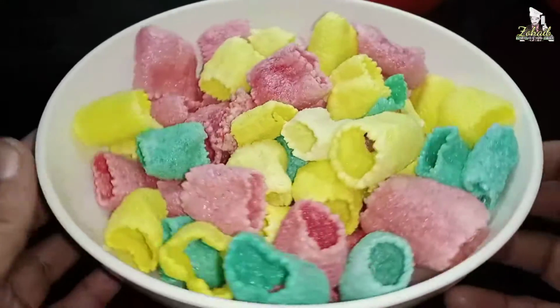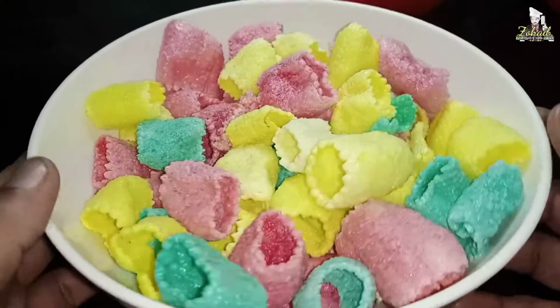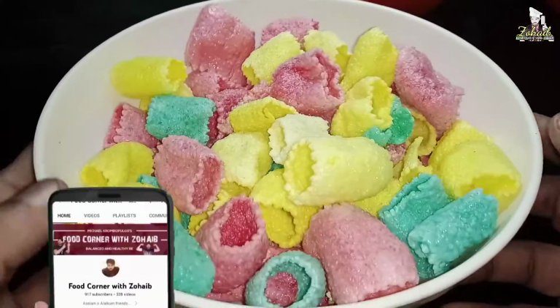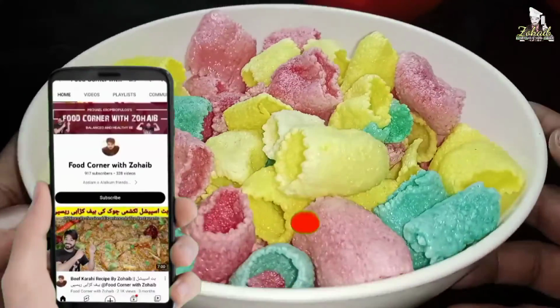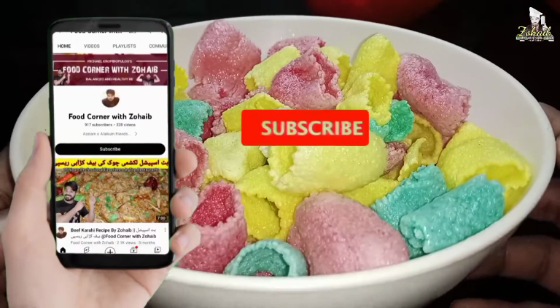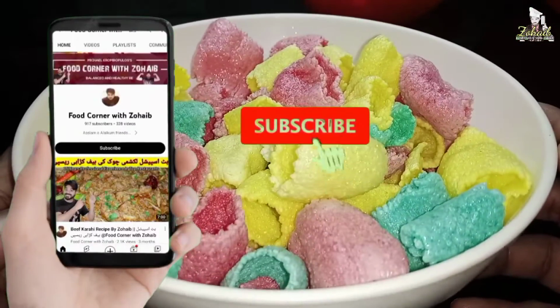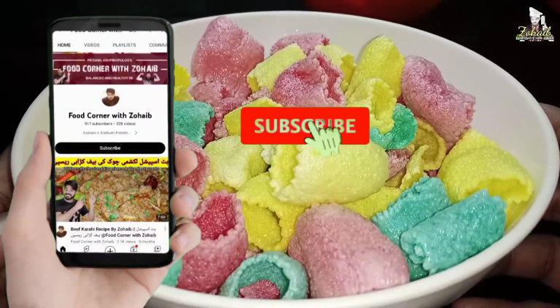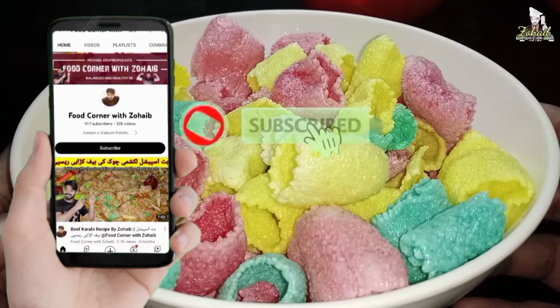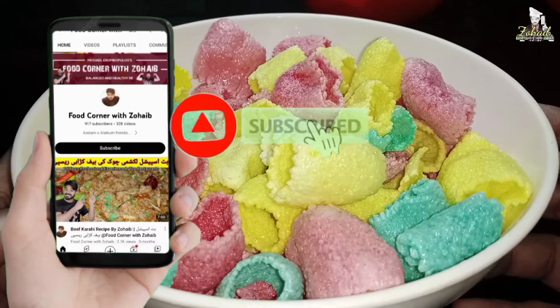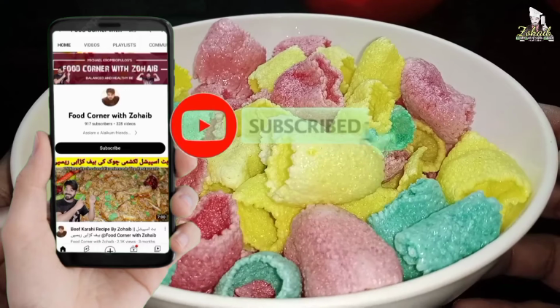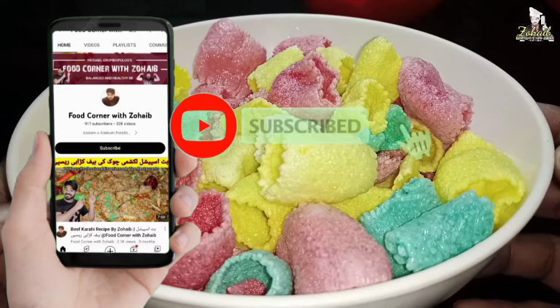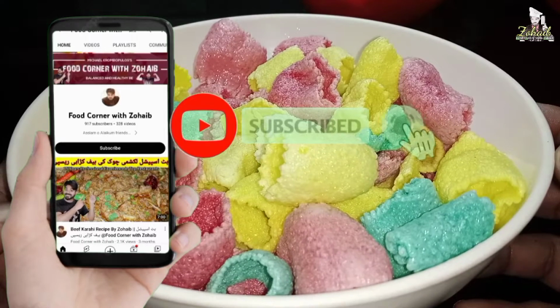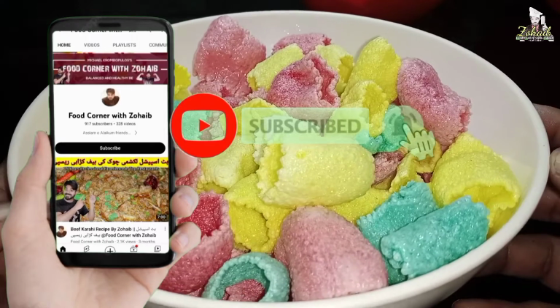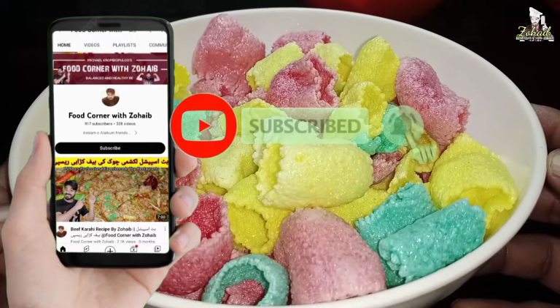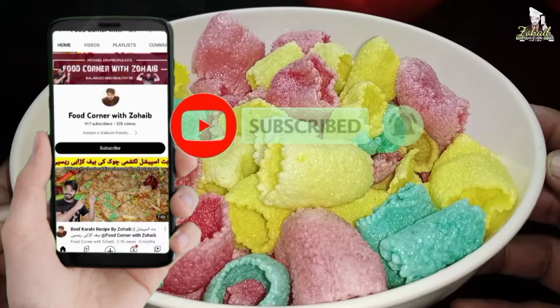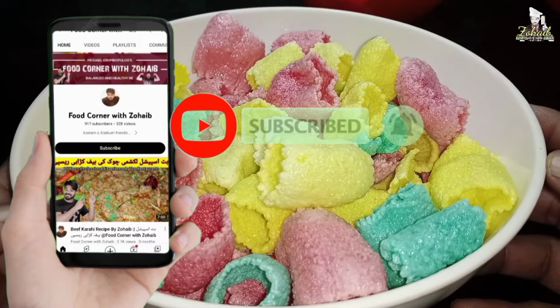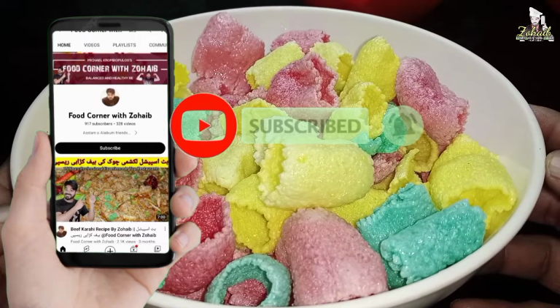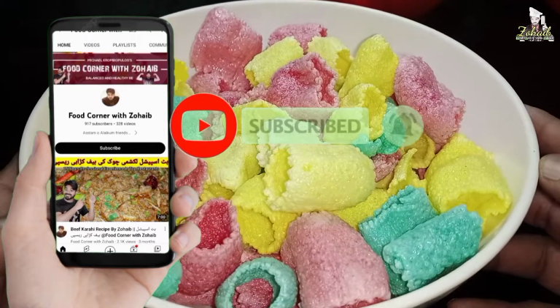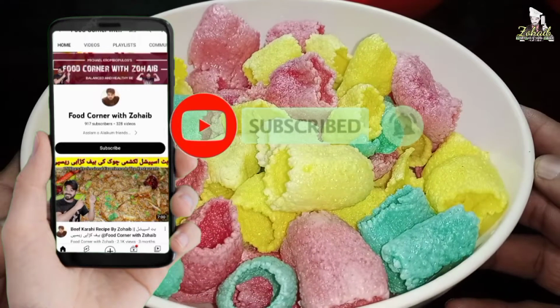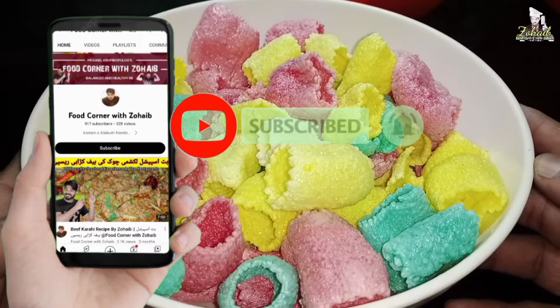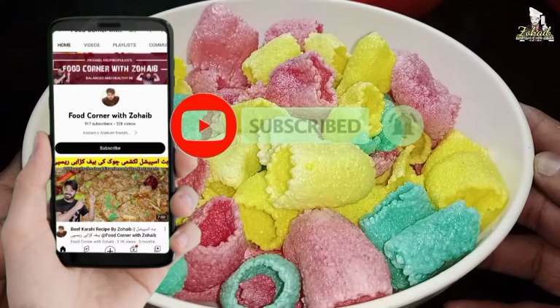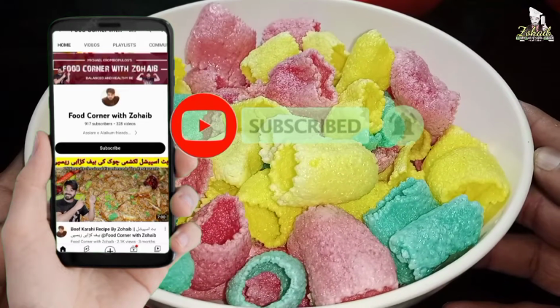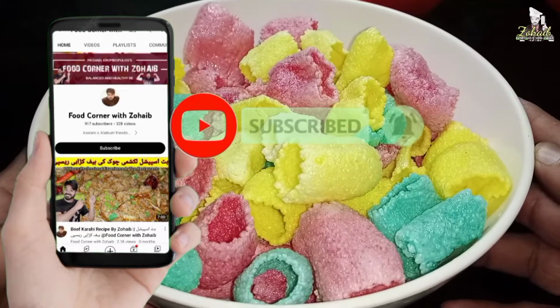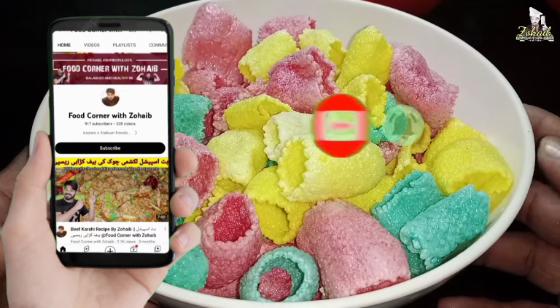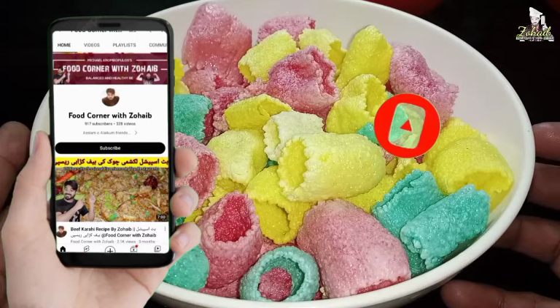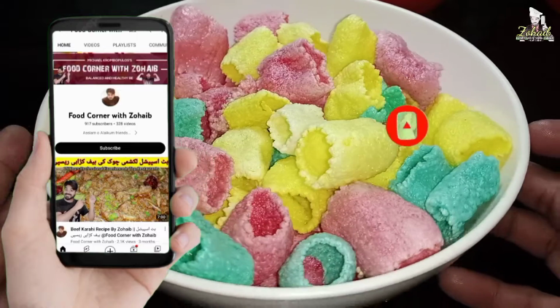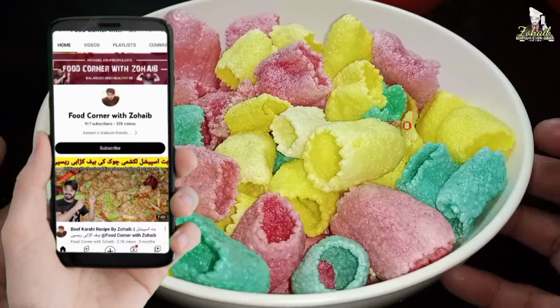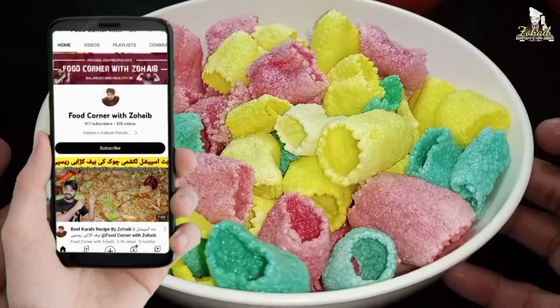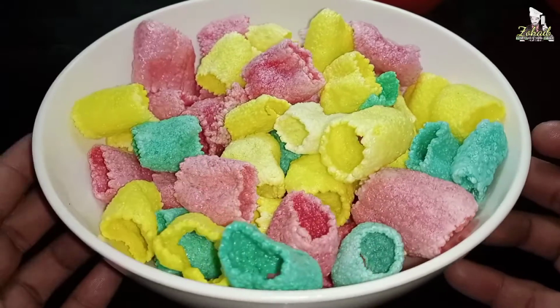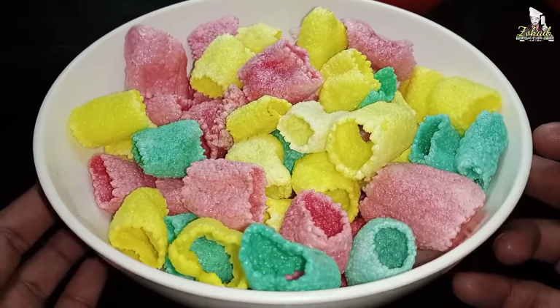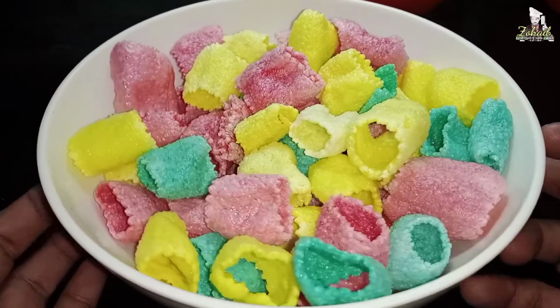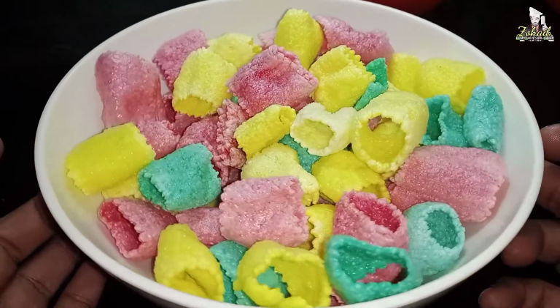Before you start, don't forget to subscribe and click the bell icon so that every new video will be easy to reach you.